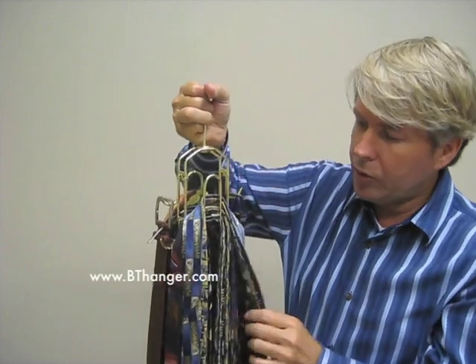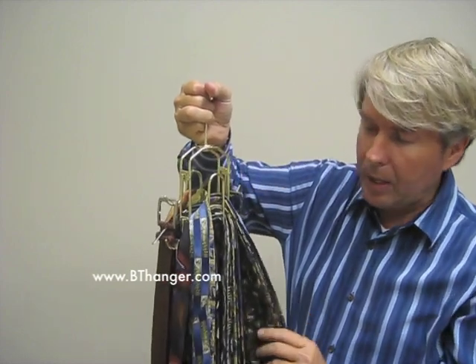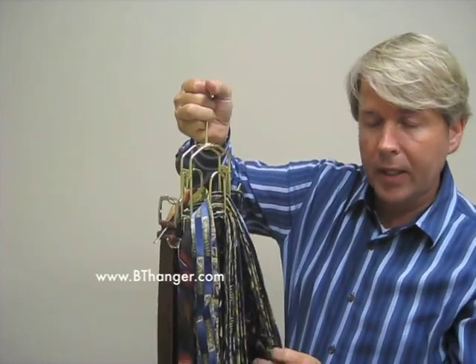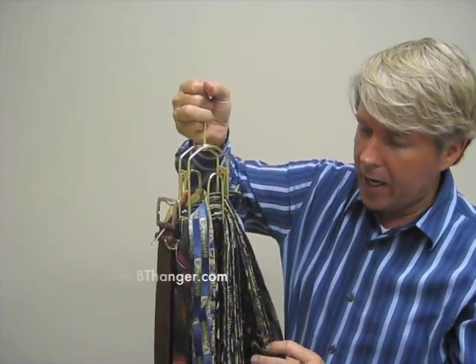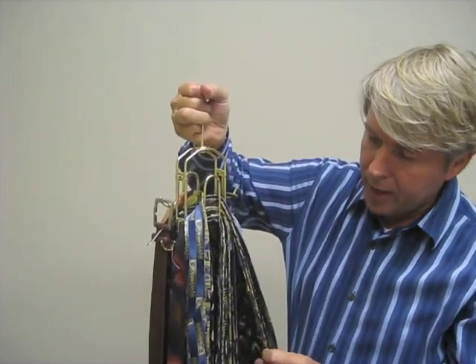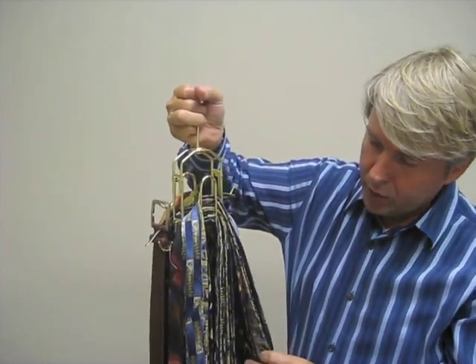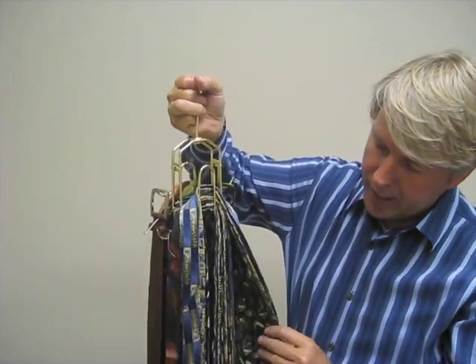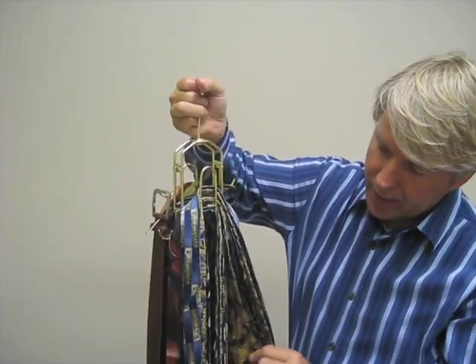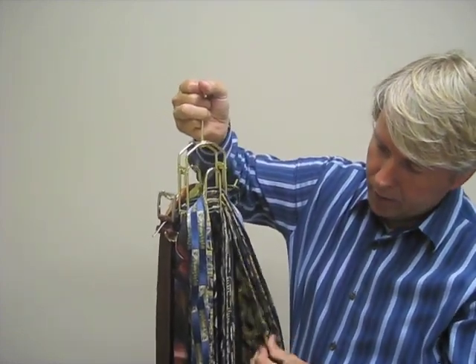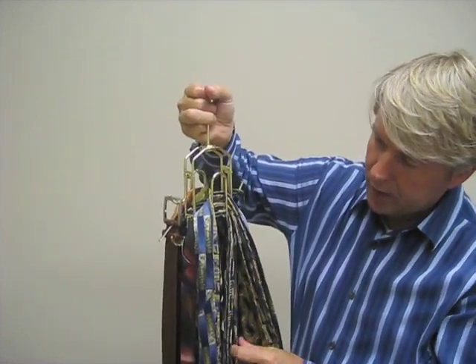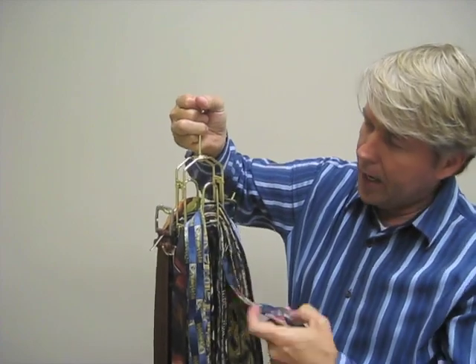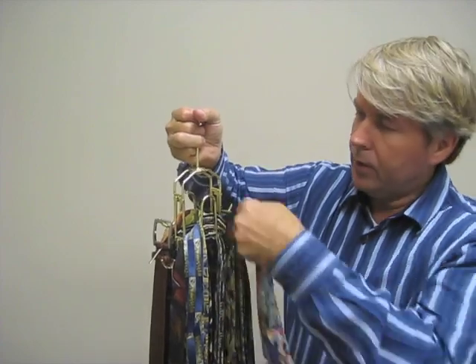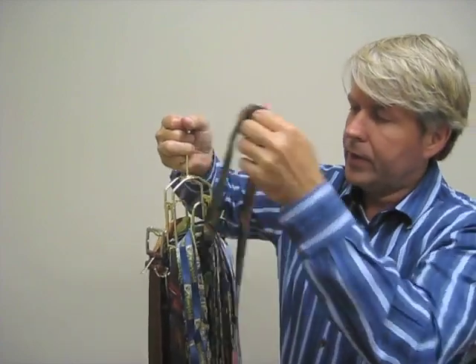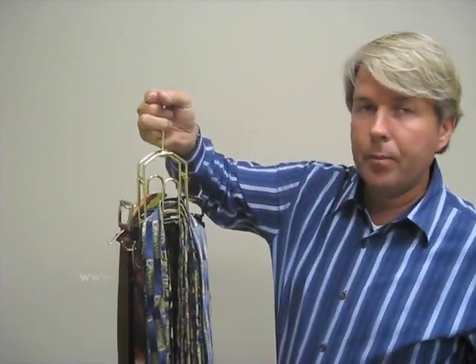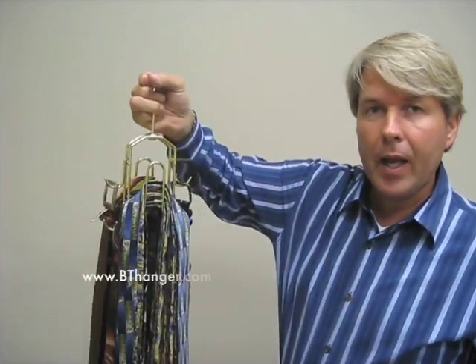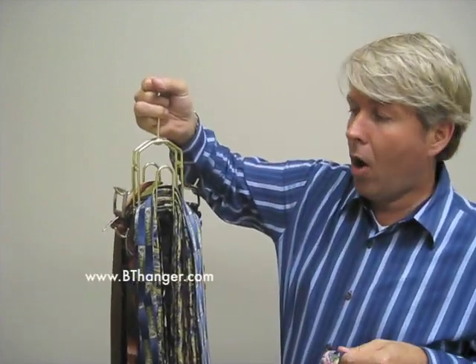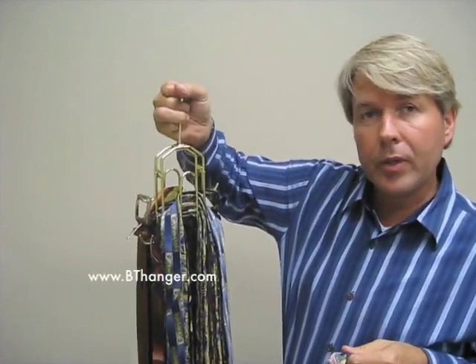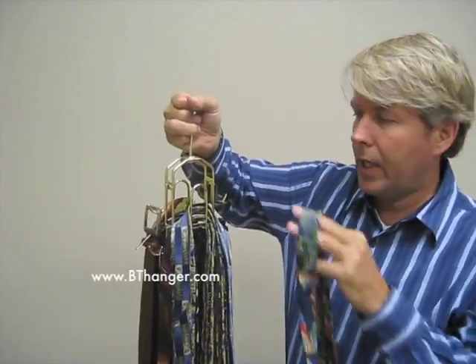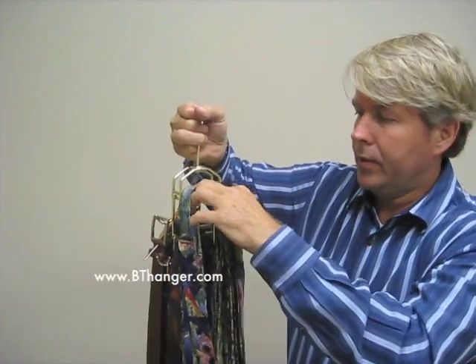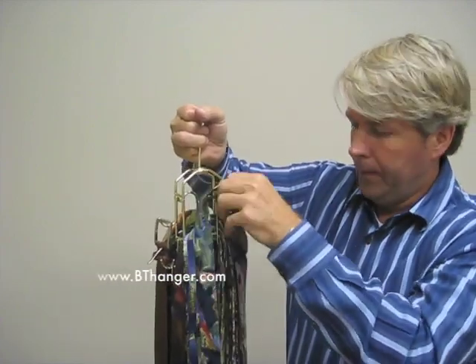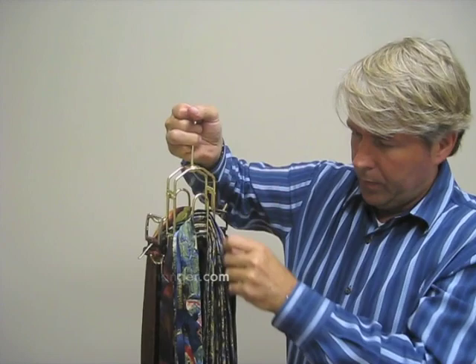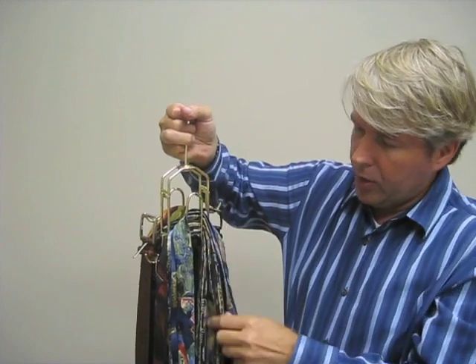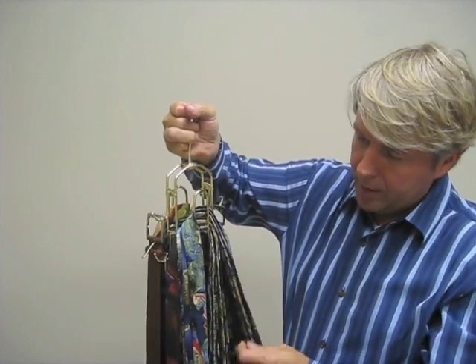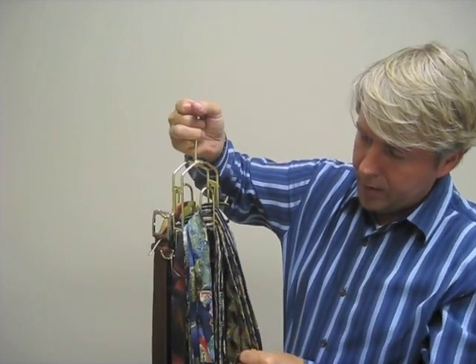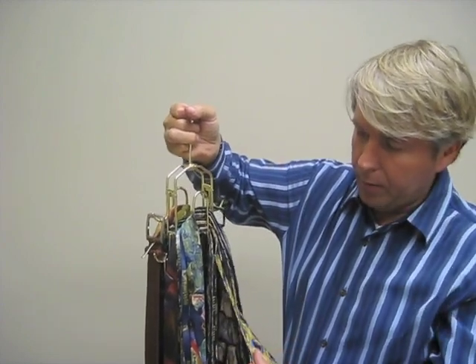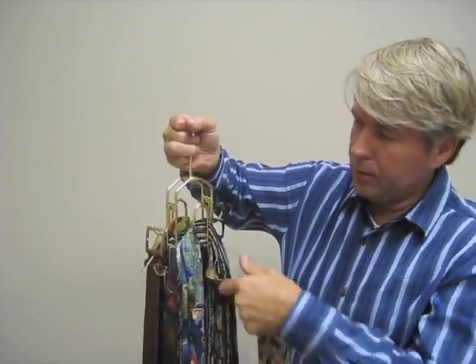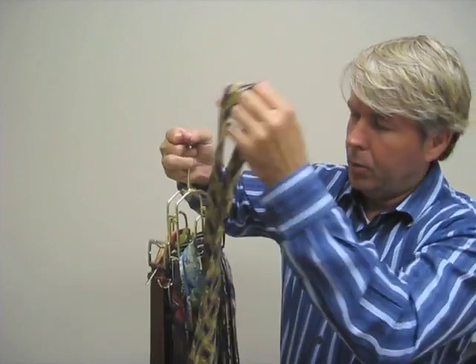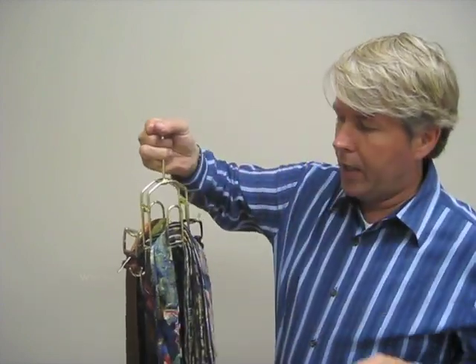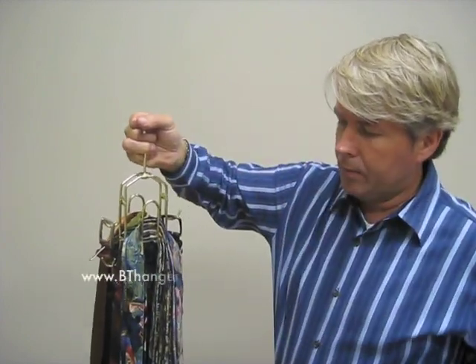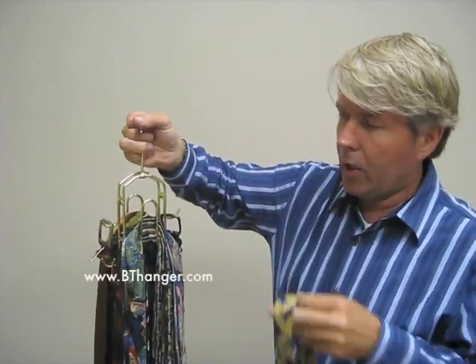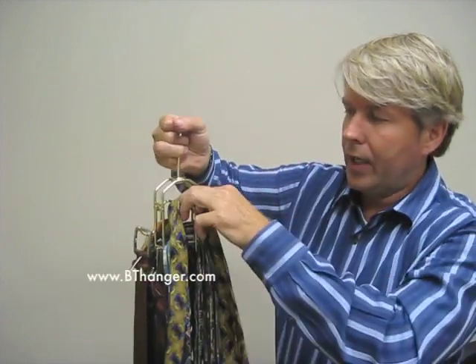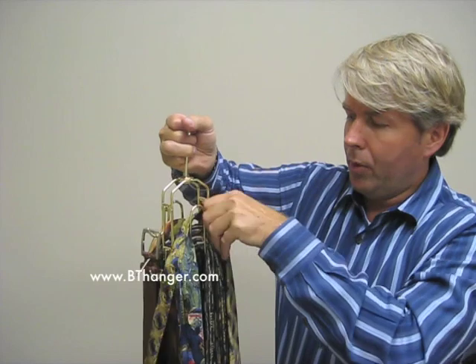The most unique thing about the tie hanger is that you can take any tie out of the middle and just lift the tie up and all your other ties will stay in place. Again, you can grab any tie out of the middle, pull it straight up and all your other ties stay in place.